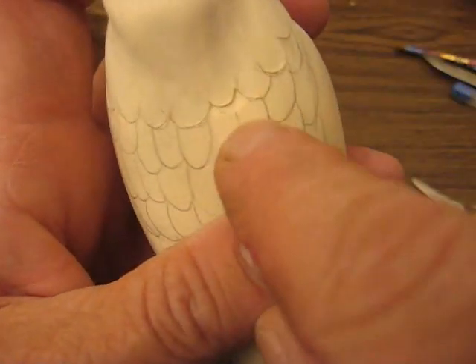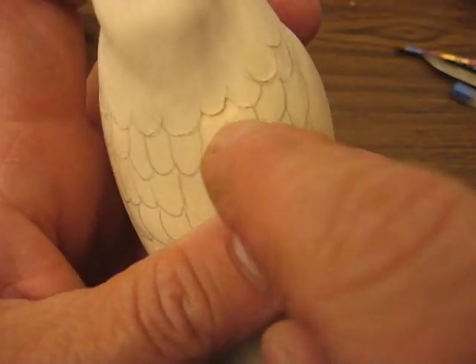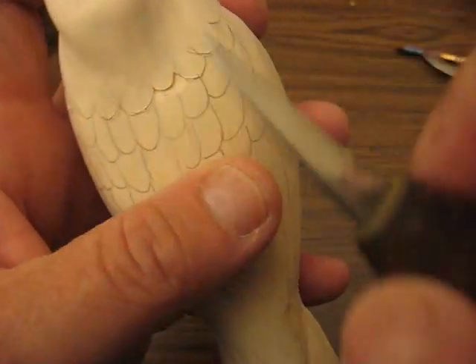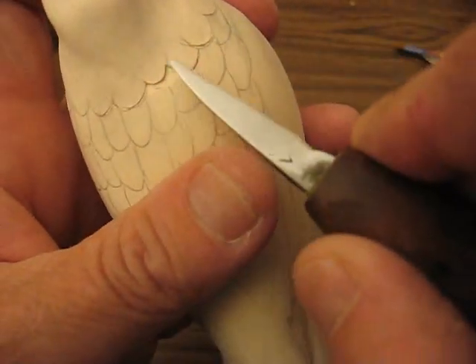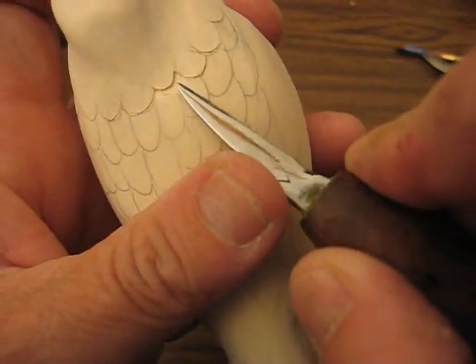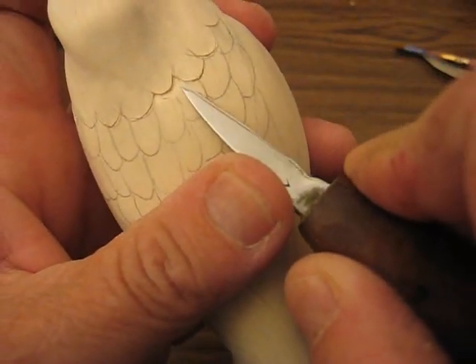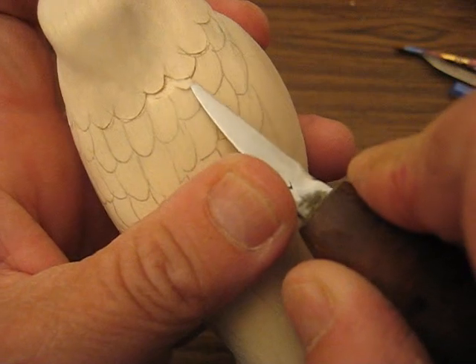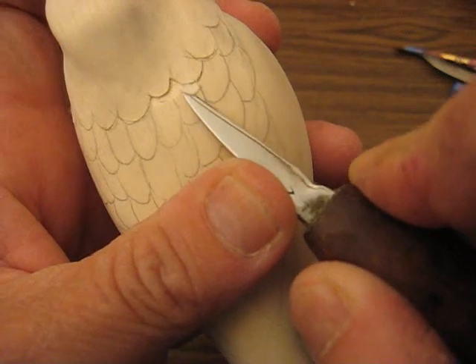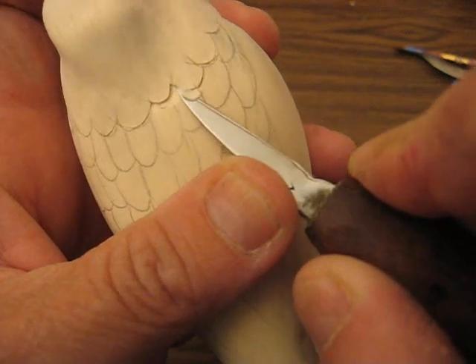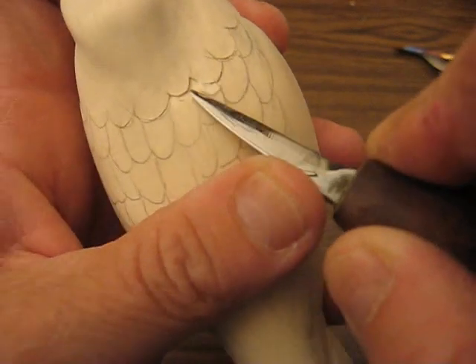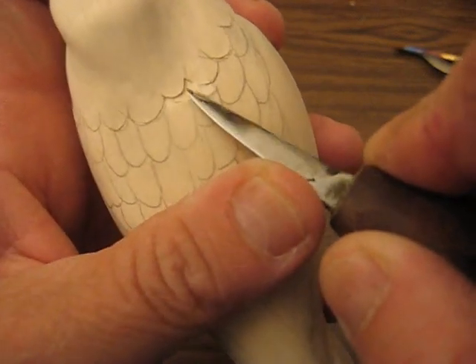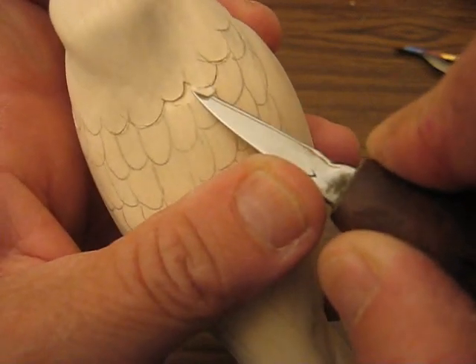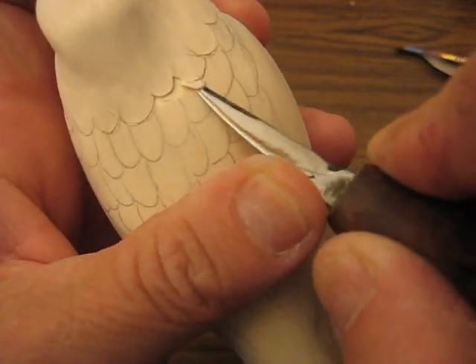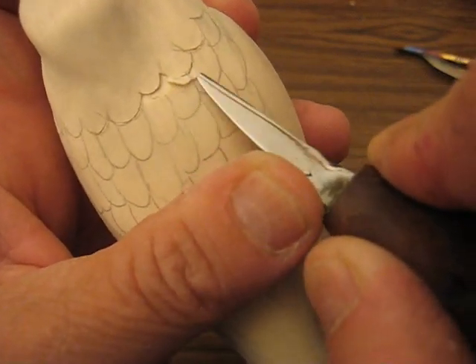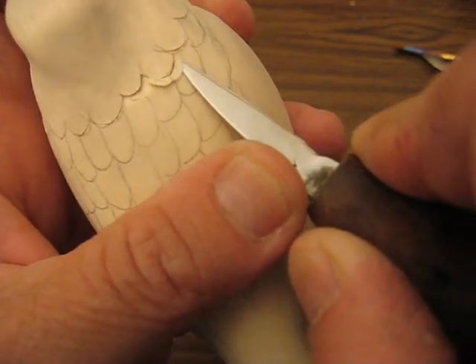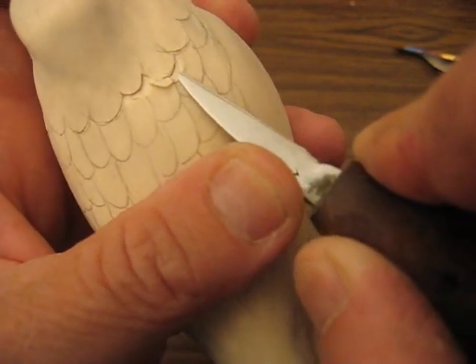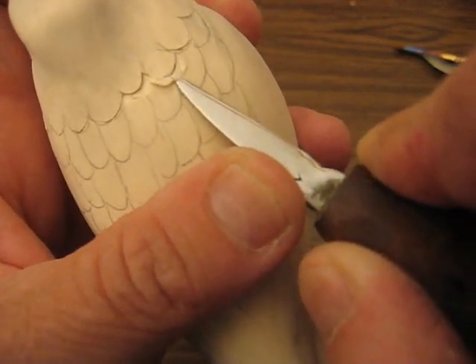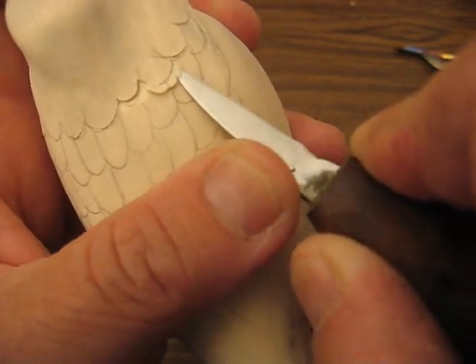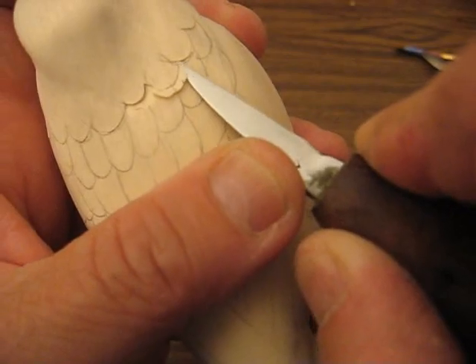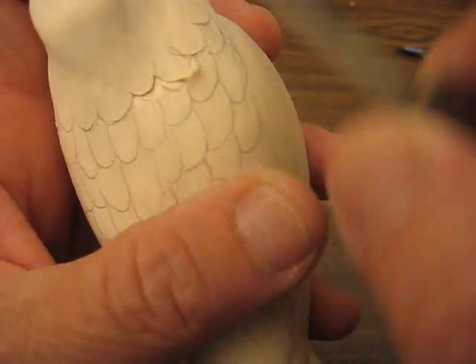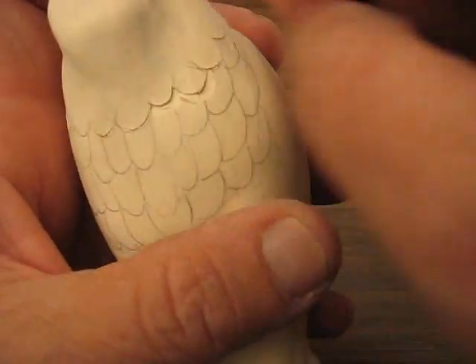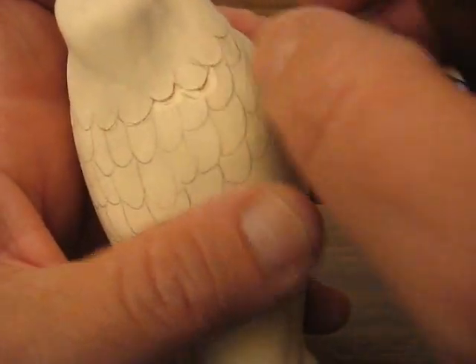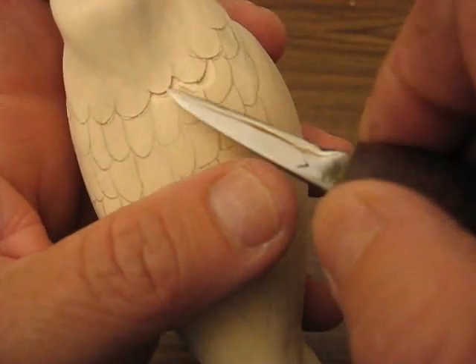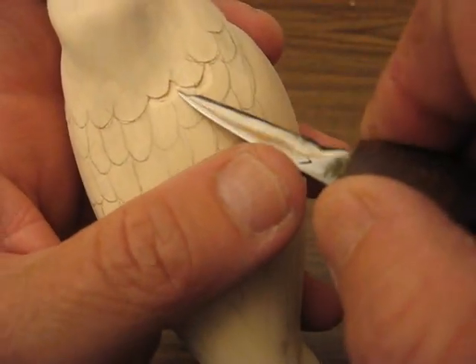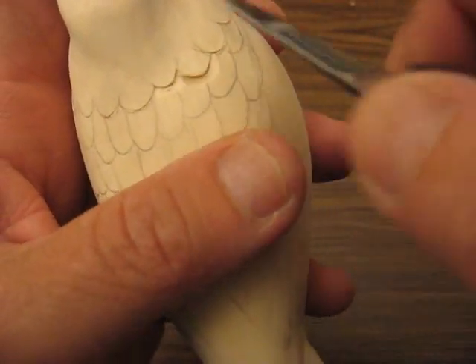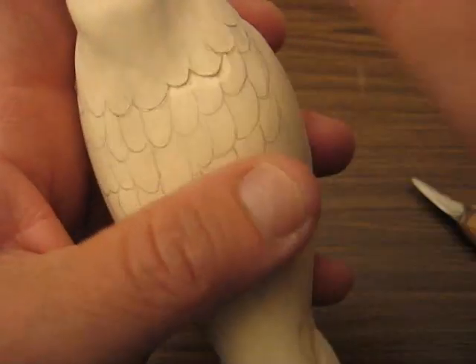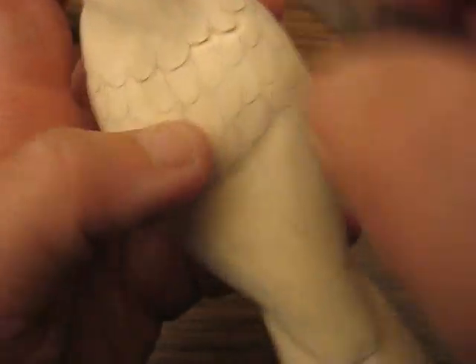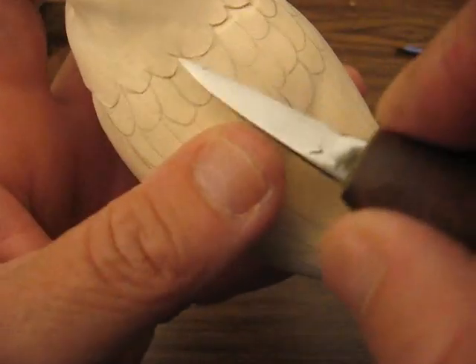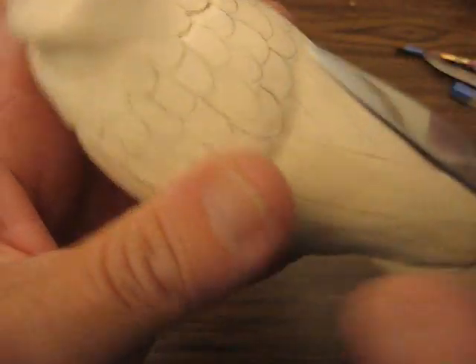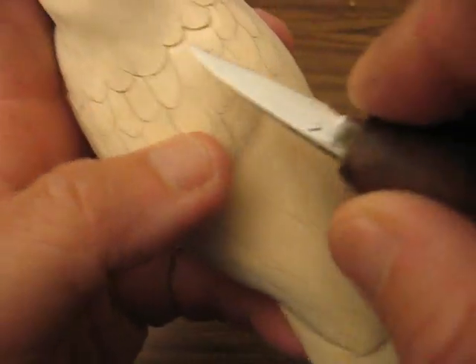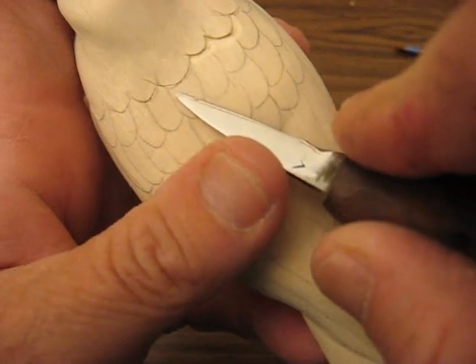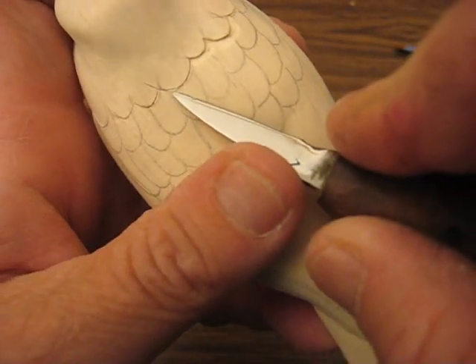See how we got the one feather out? Then you're going to slowly do the next one, like so. And let me do this row and I'll show you how to do the next row.